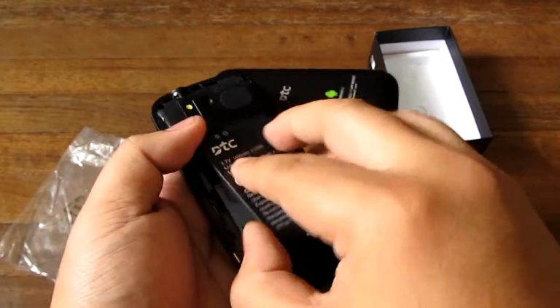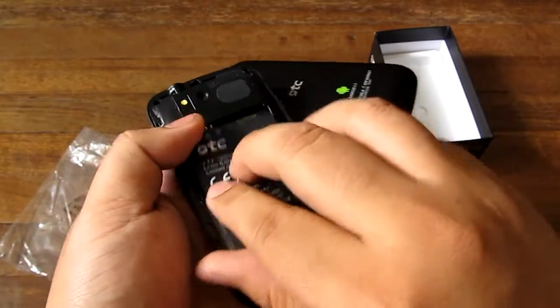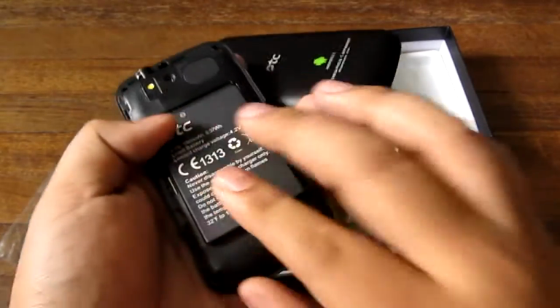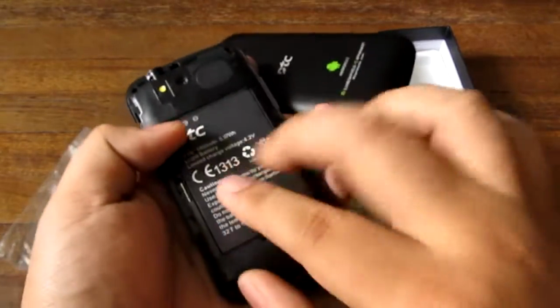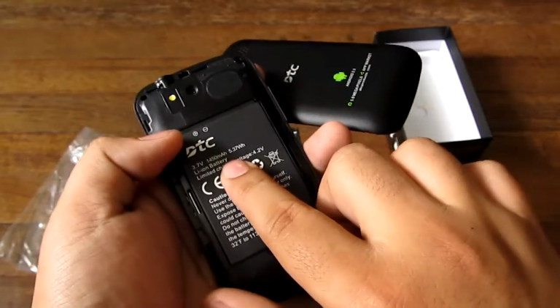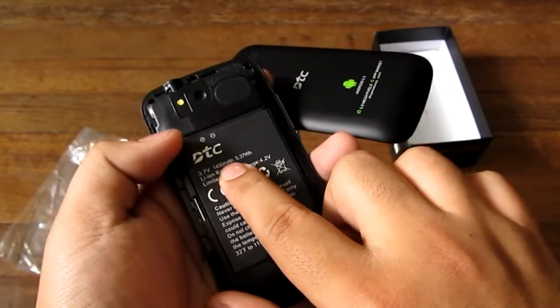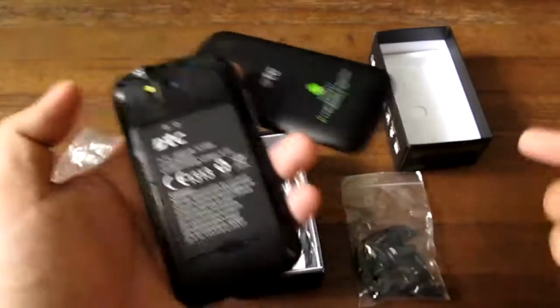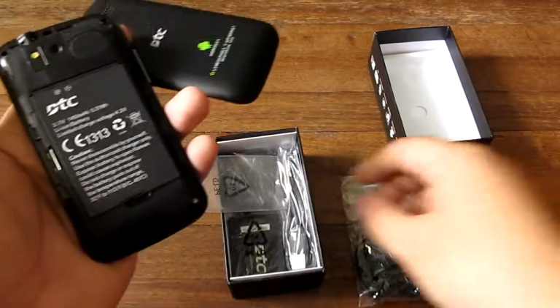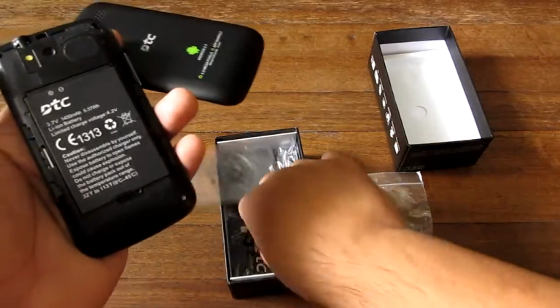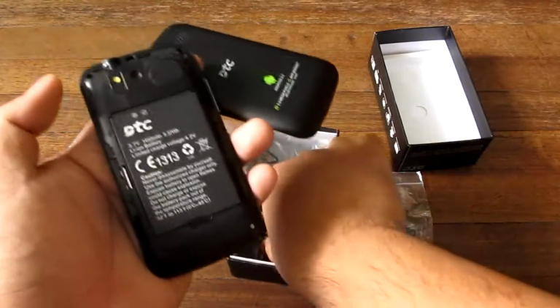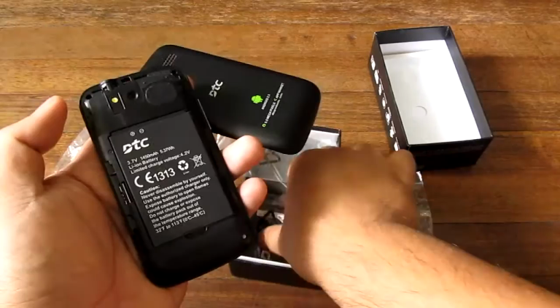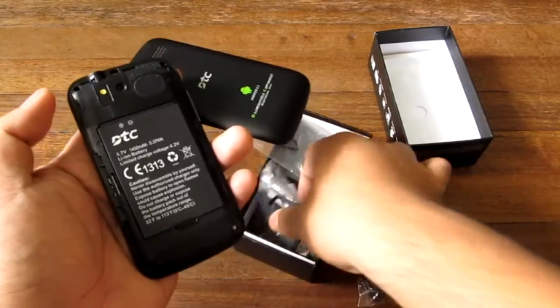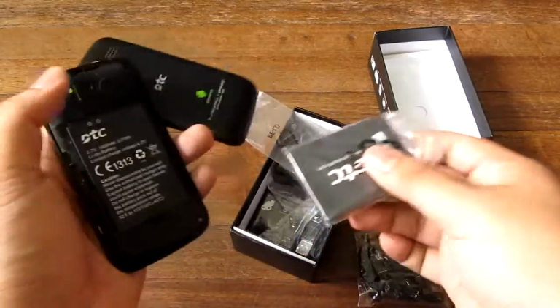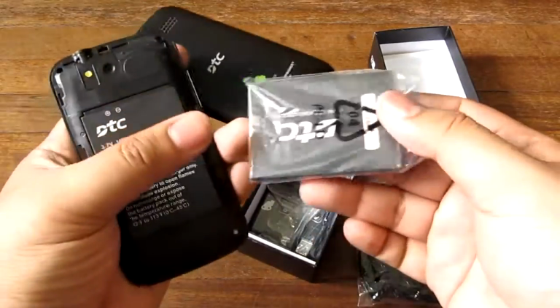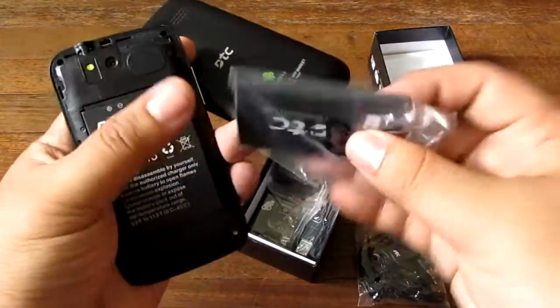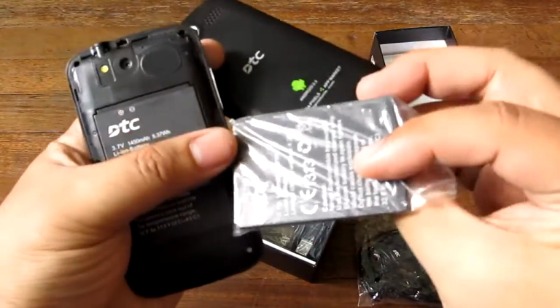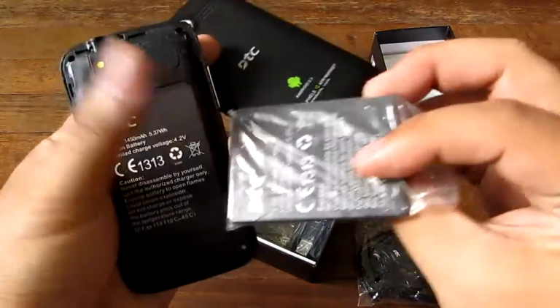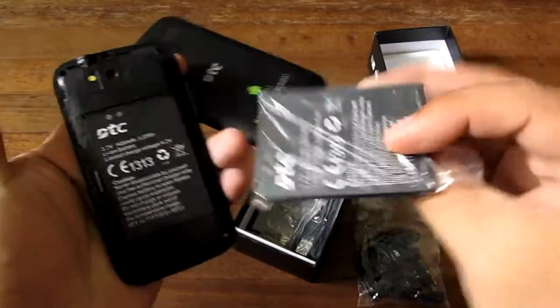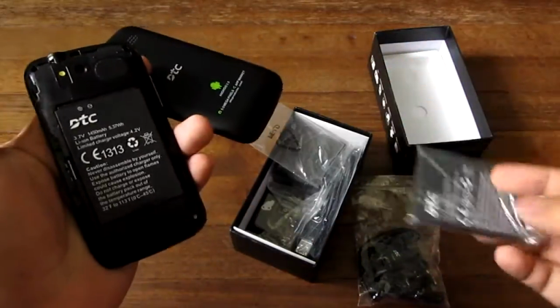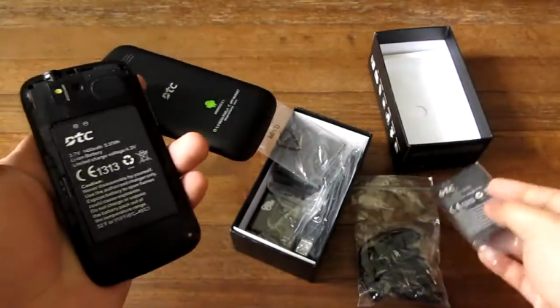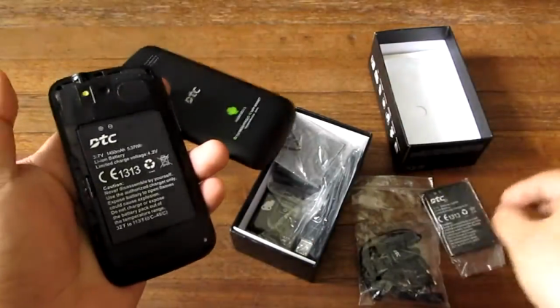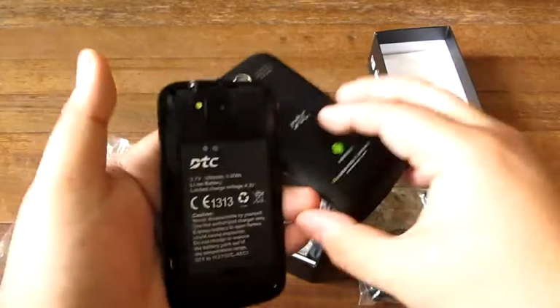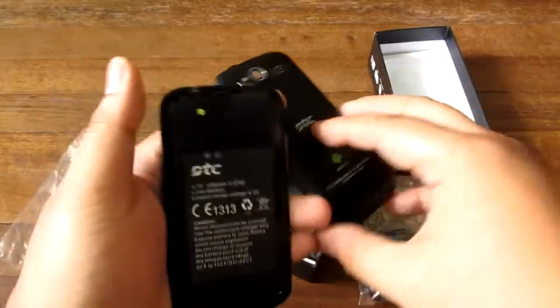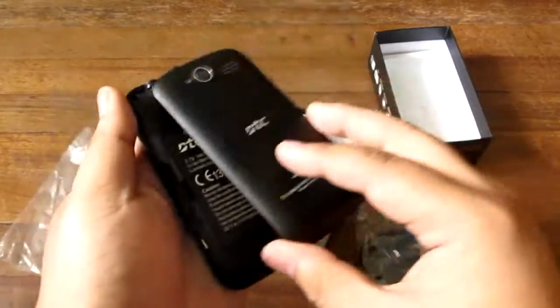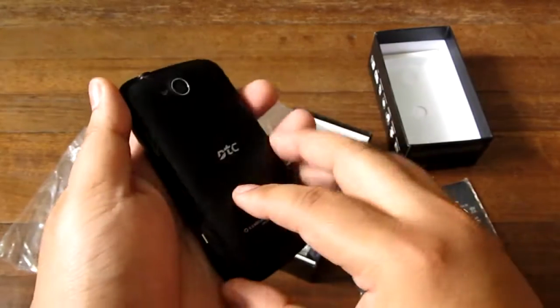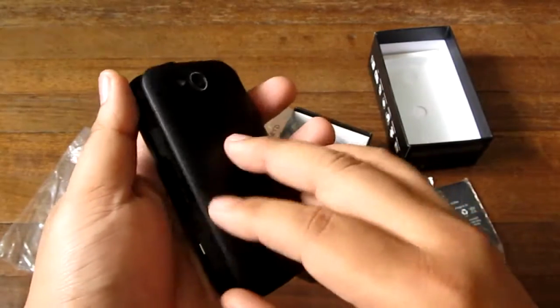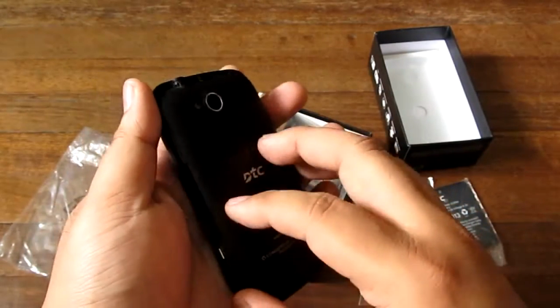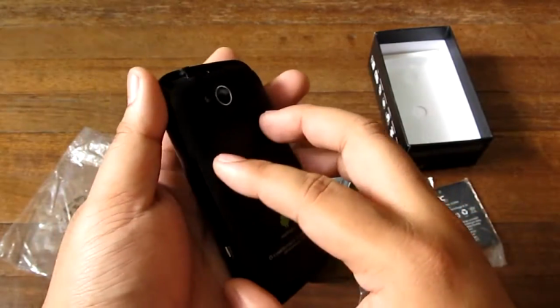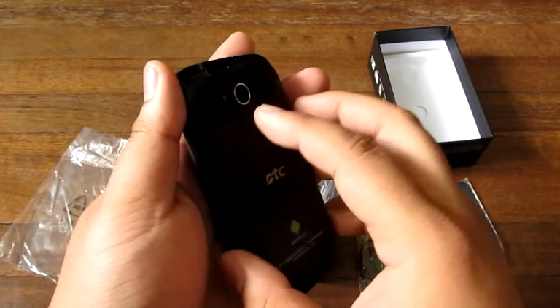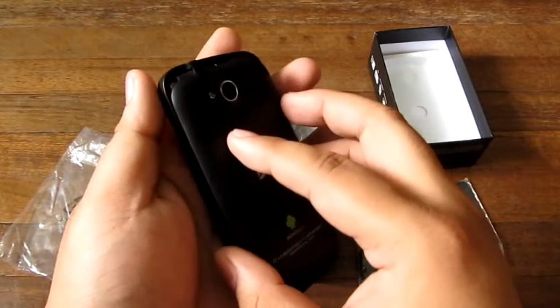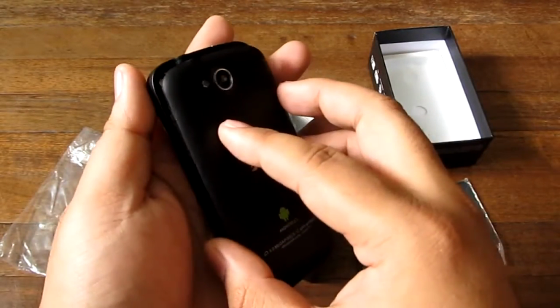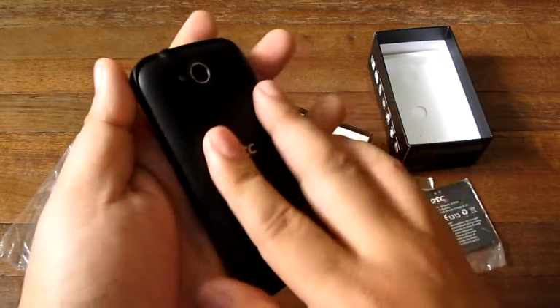The battery is a 1,450 milliamp-hour battery, and as a bonus you get two batteries included — so value for your money right there. Let's boot this up and get to the other parts of the box.